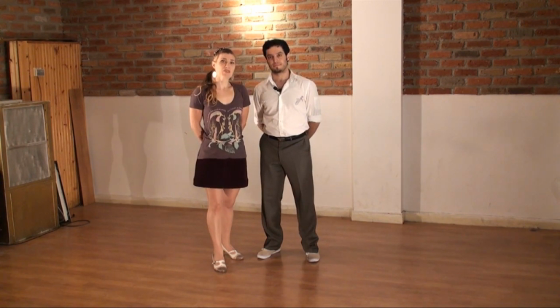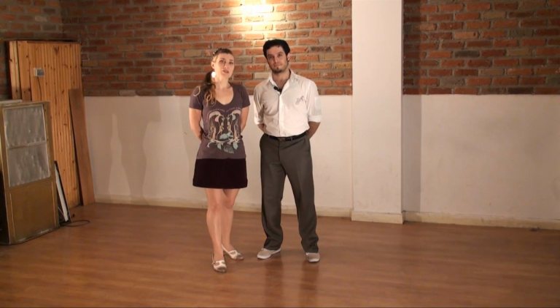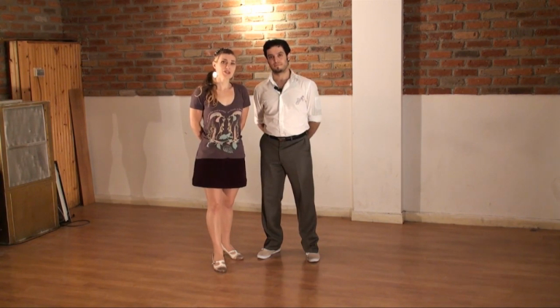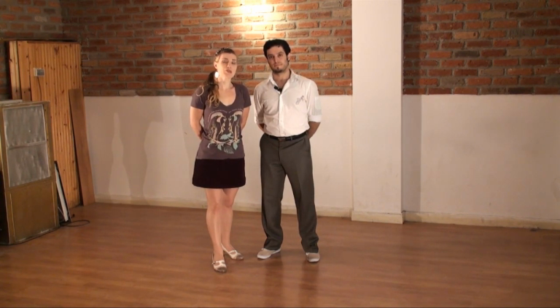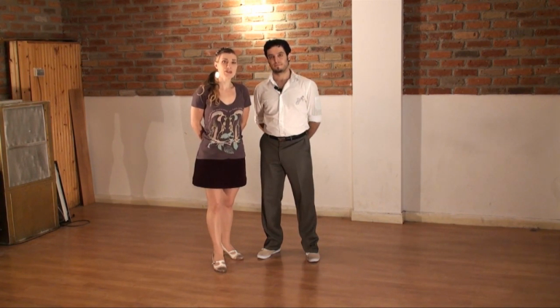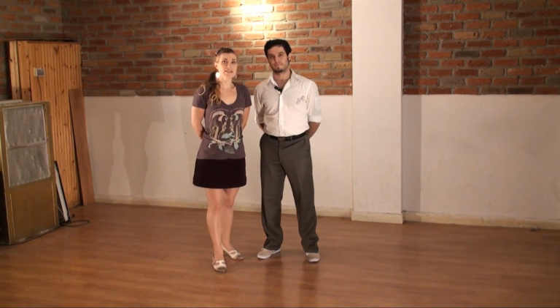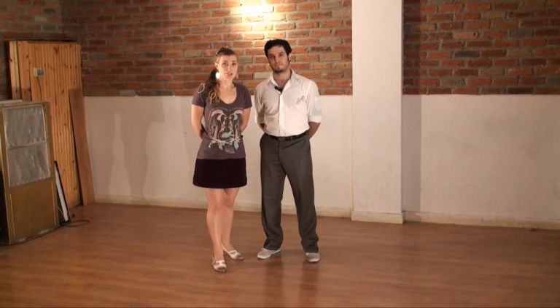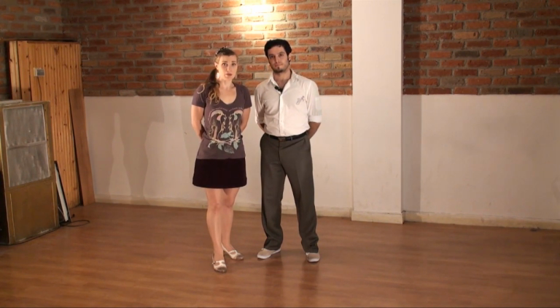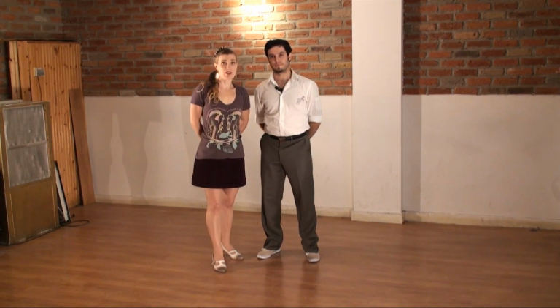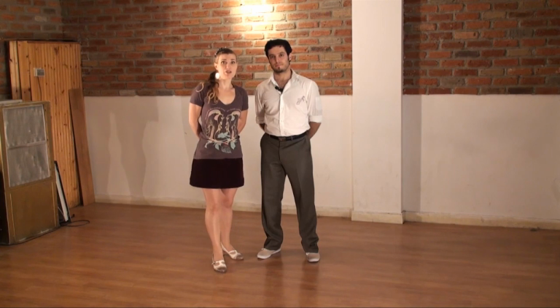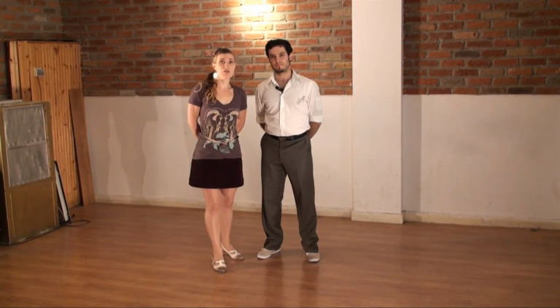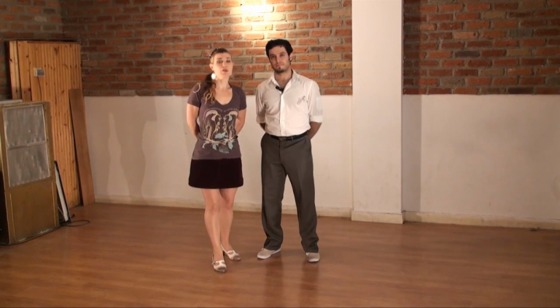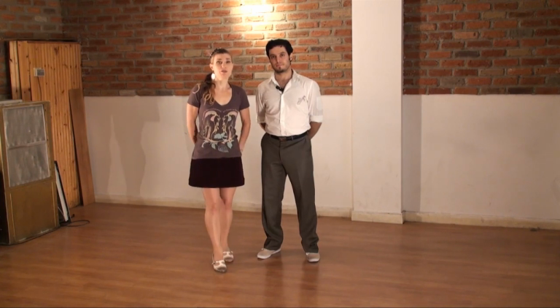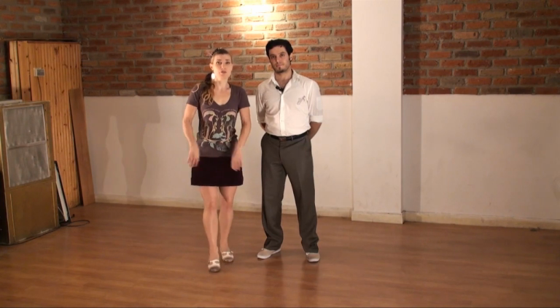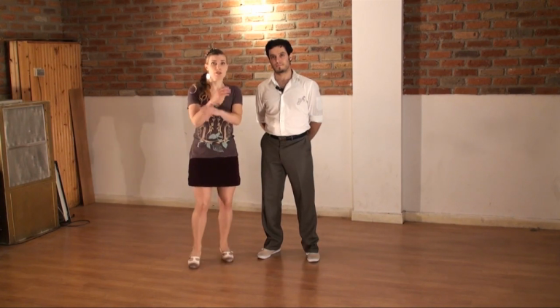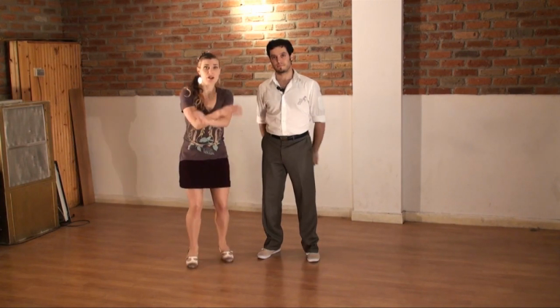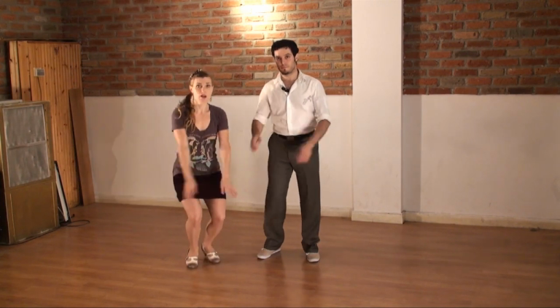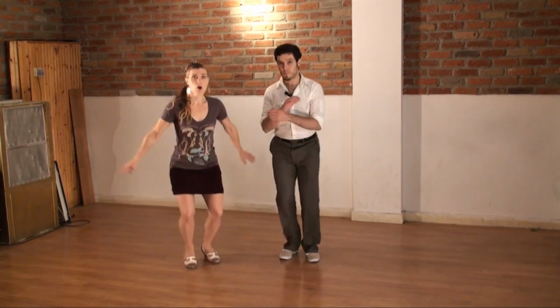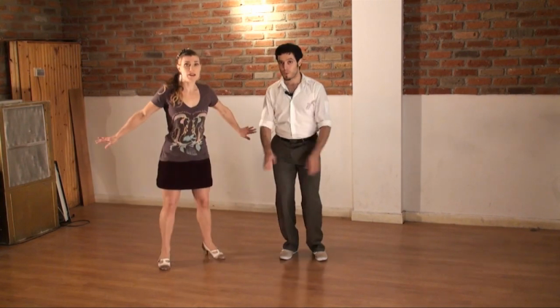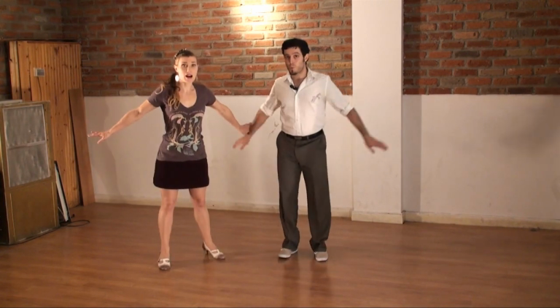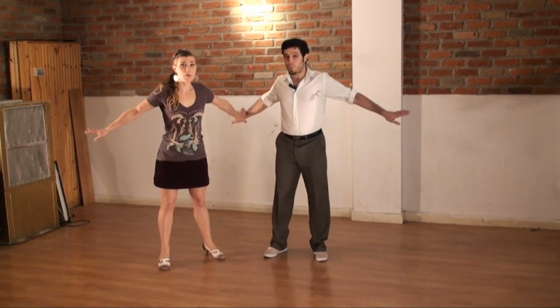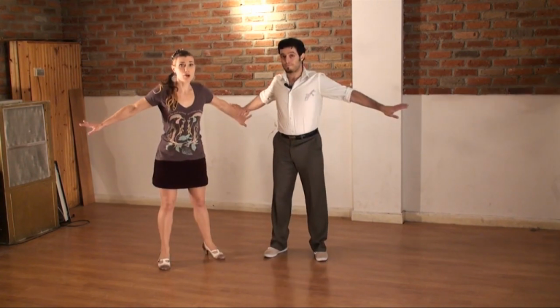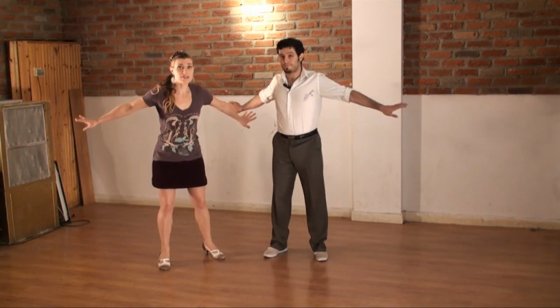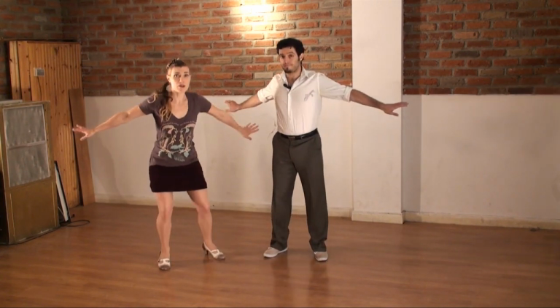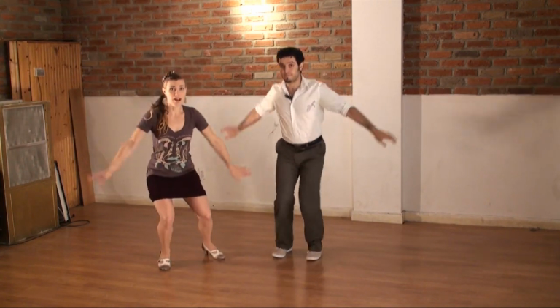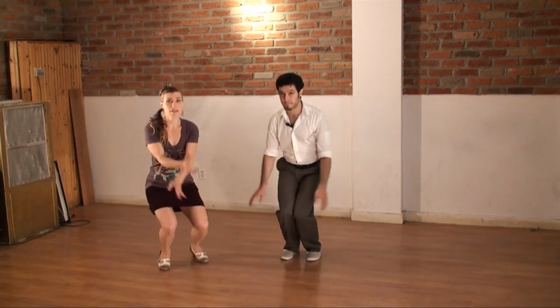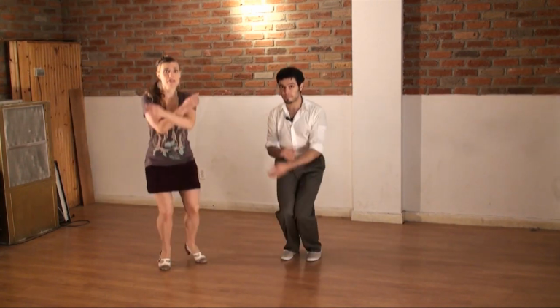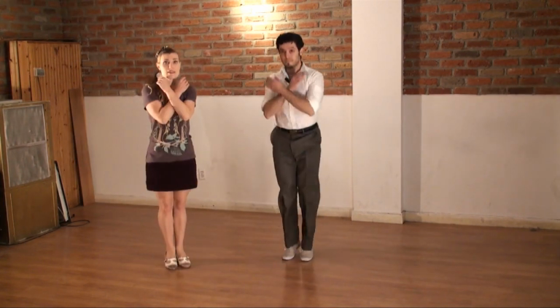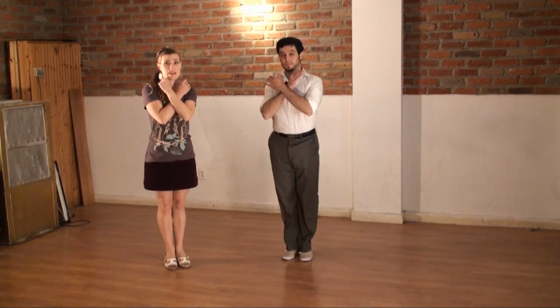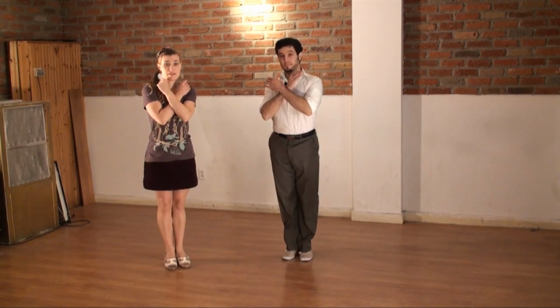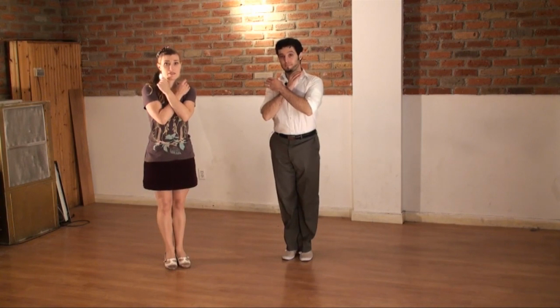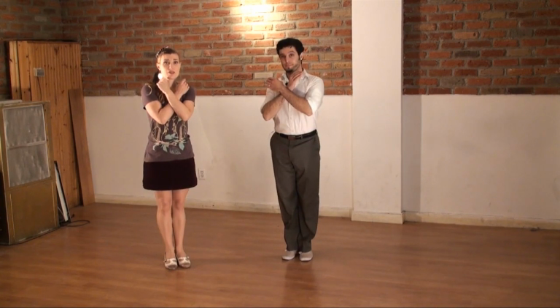So we're going to start with three eighths of shouts. On your shouts, what you want to do is you want to start opening up, go down, and then in.